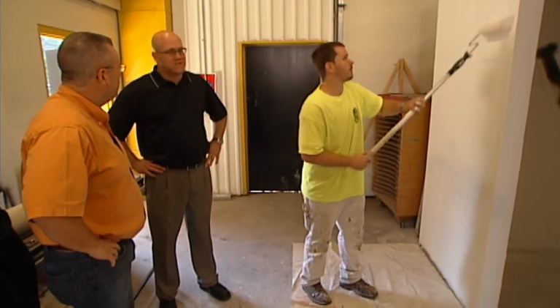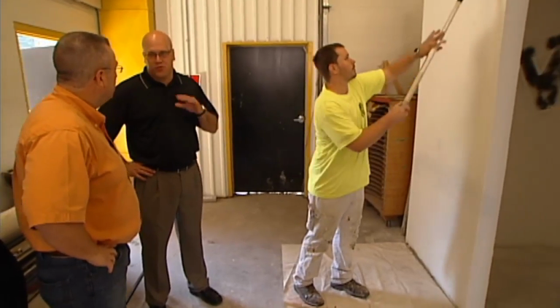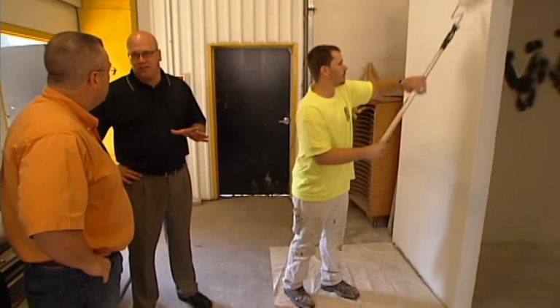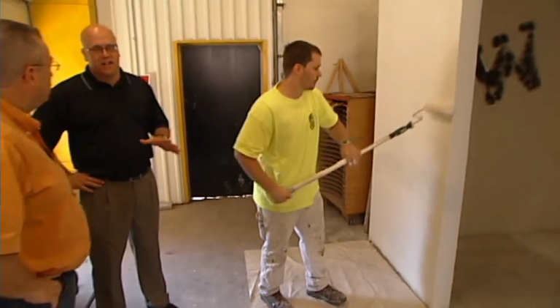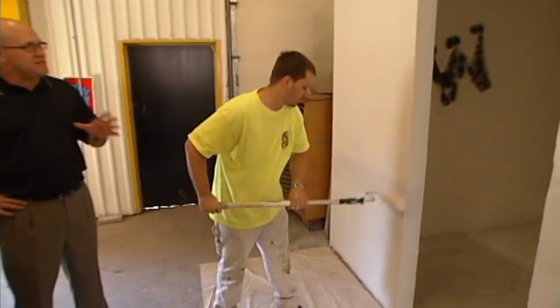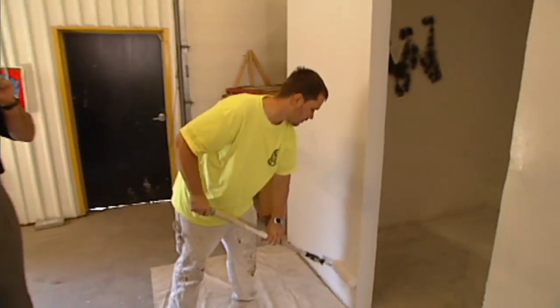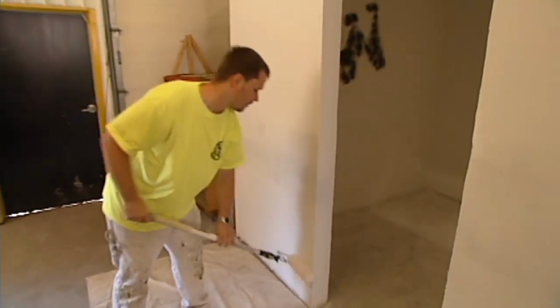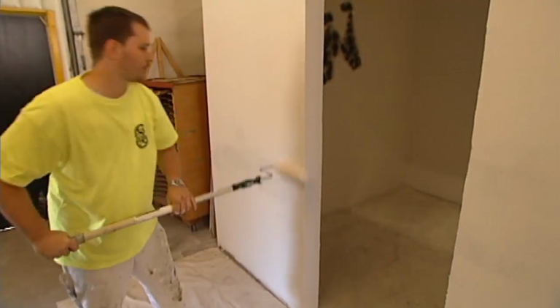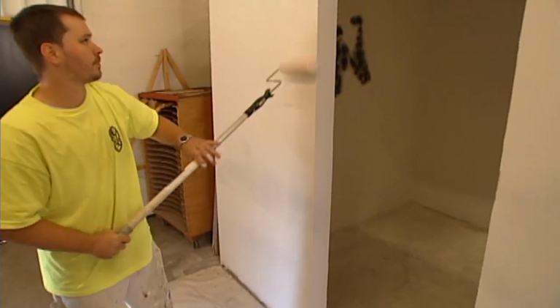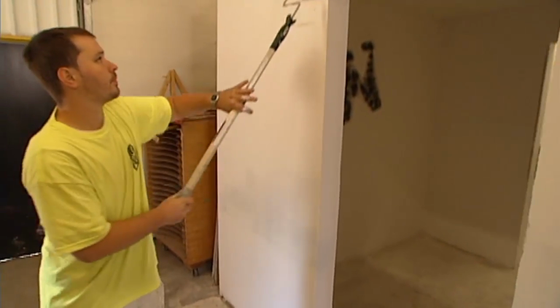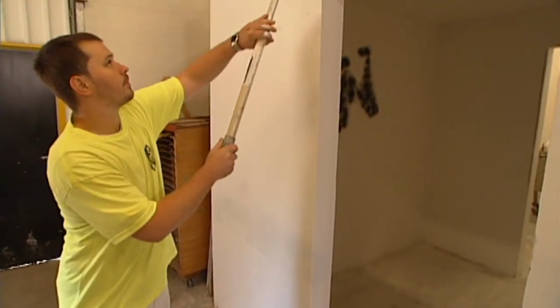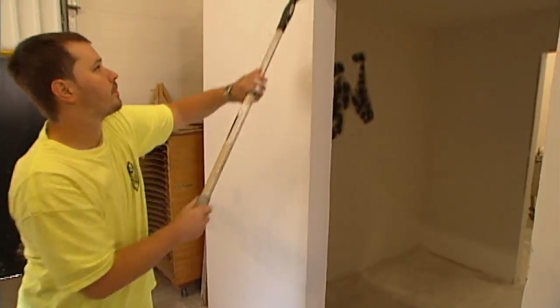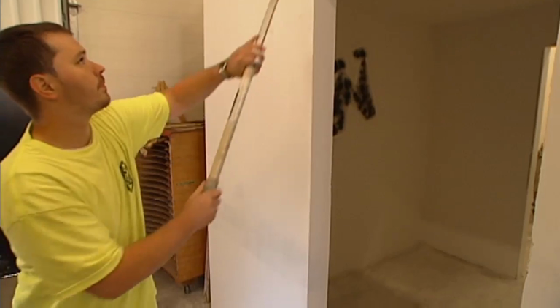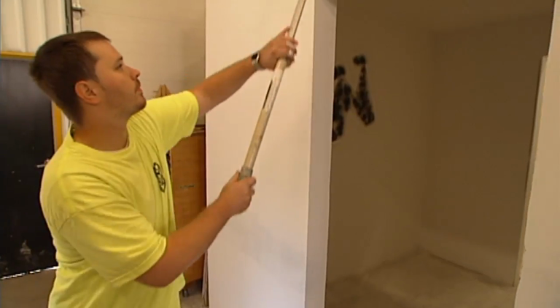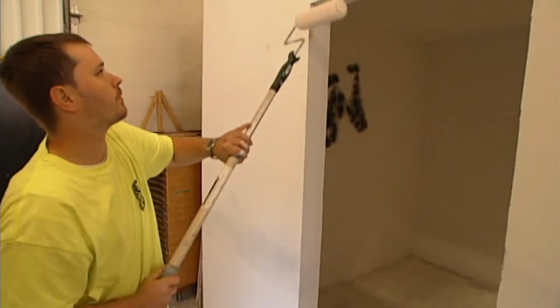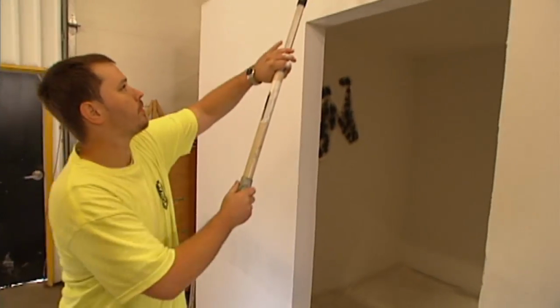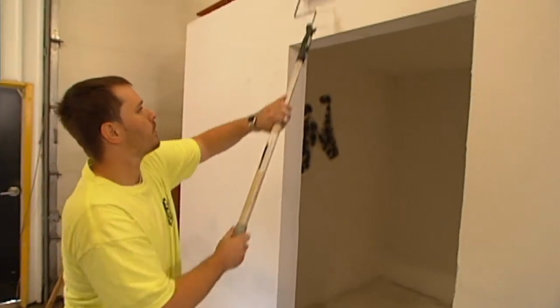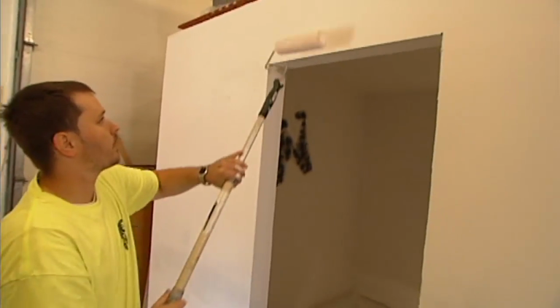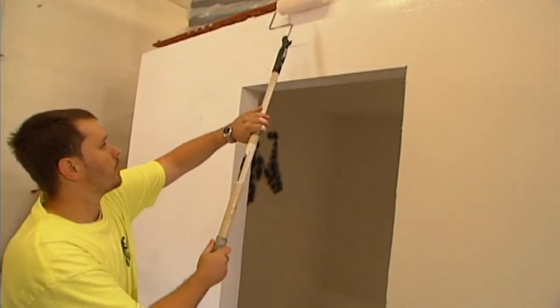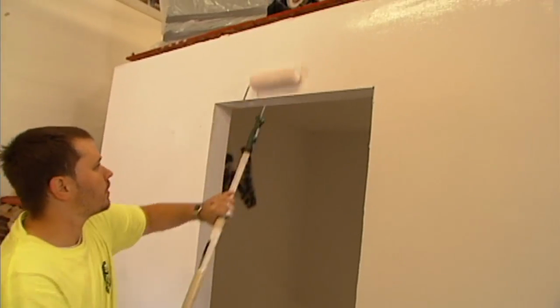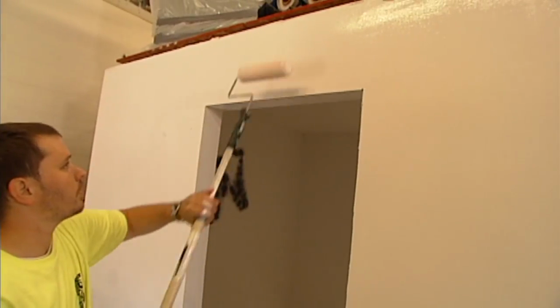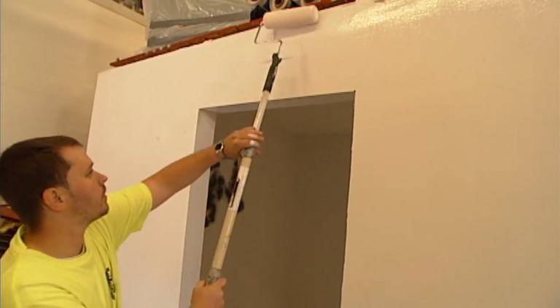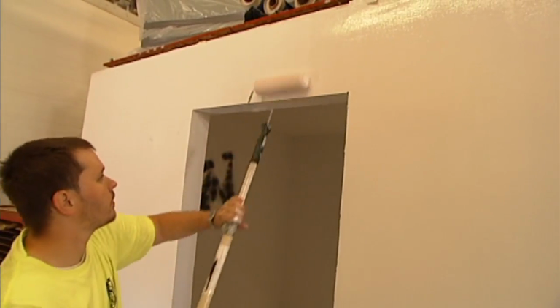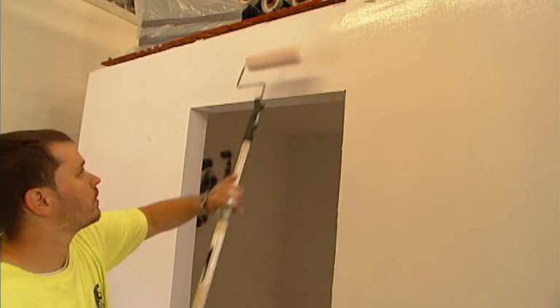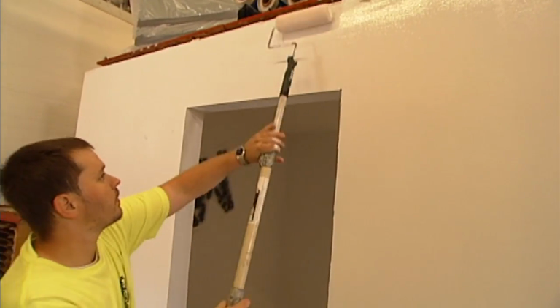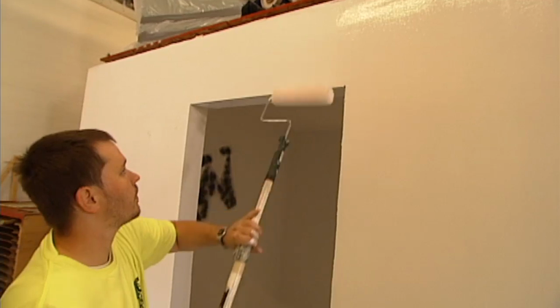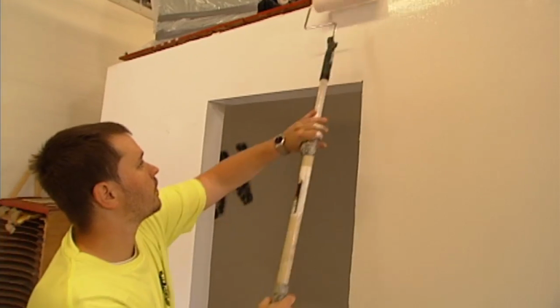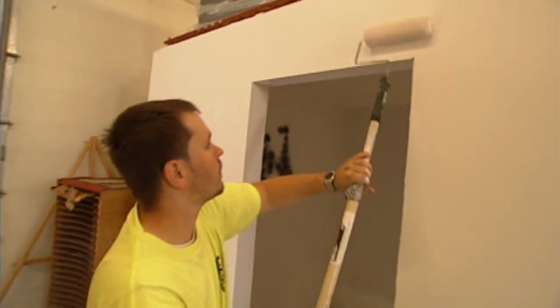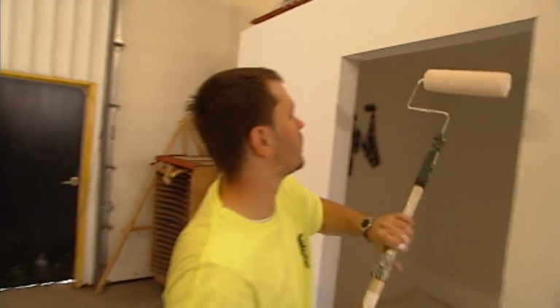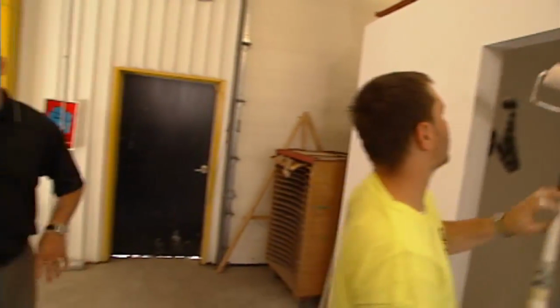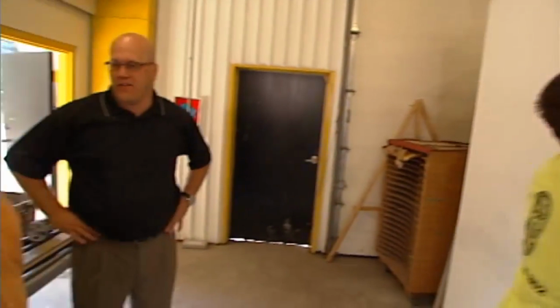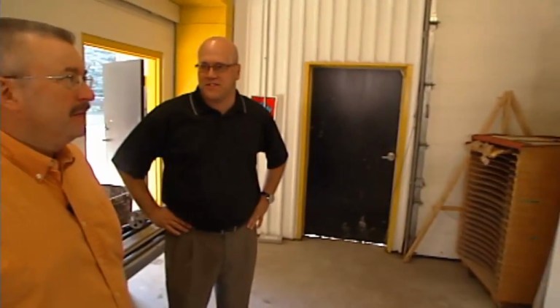Almost every trade these days has their own training center. The Painters Union, we have two training centers here. We have this one in the Madison area and also one in the Milwaukee area, so we cover both major metropolitan areas of the state.